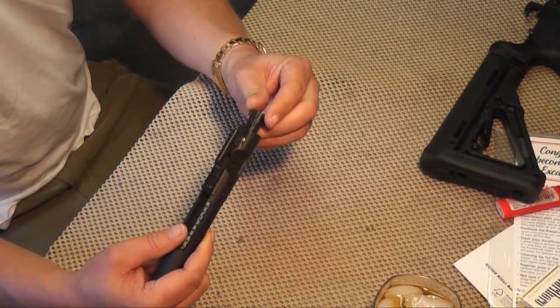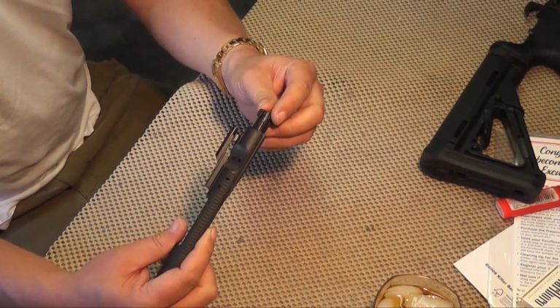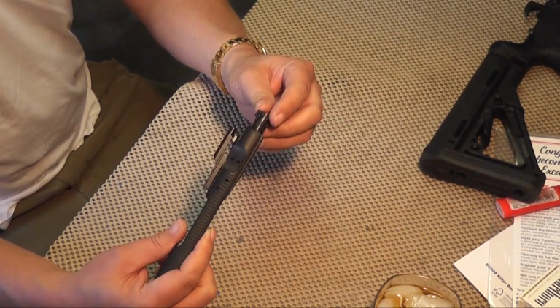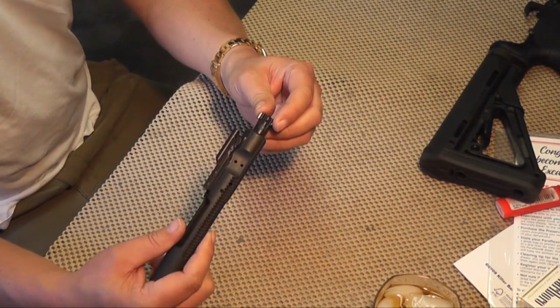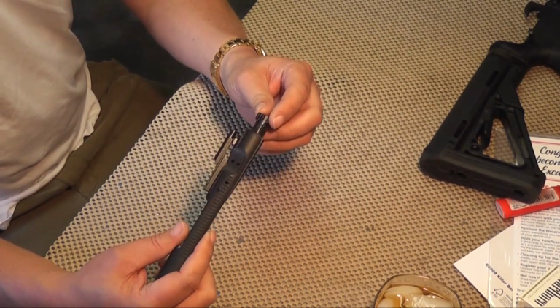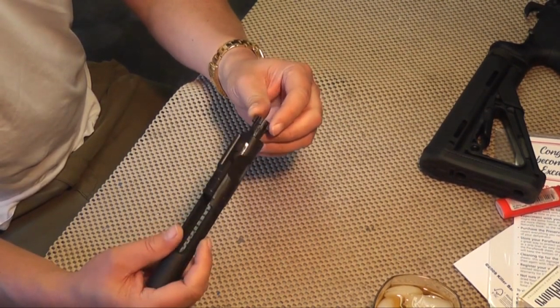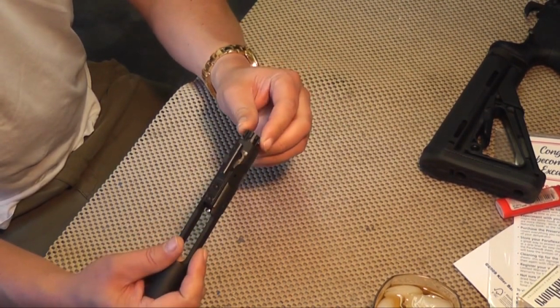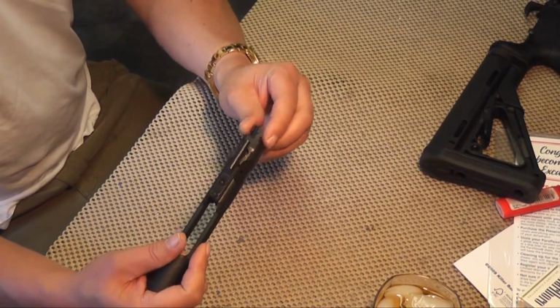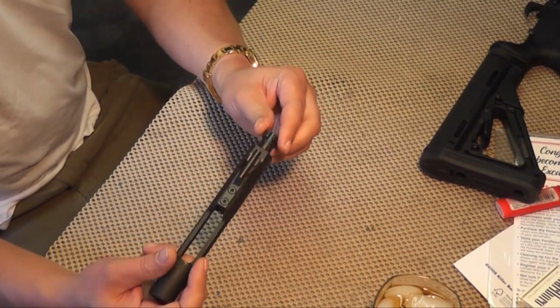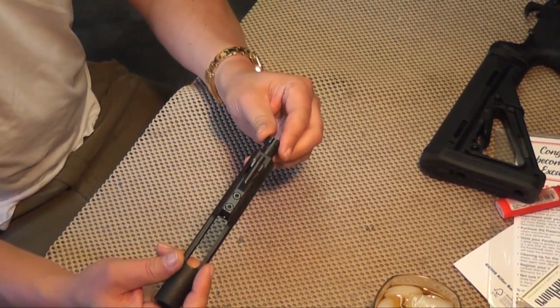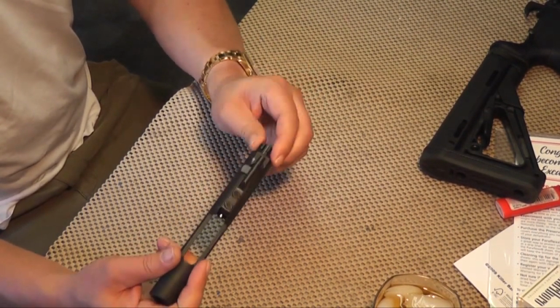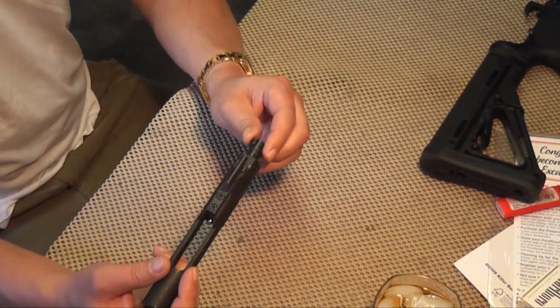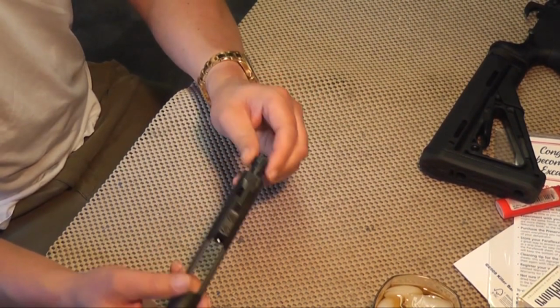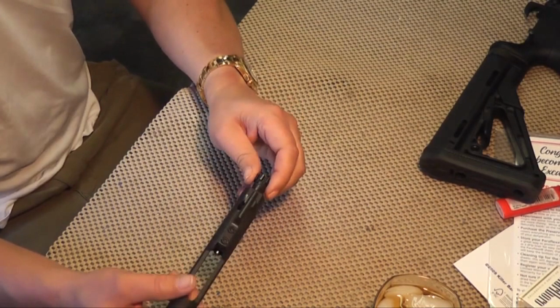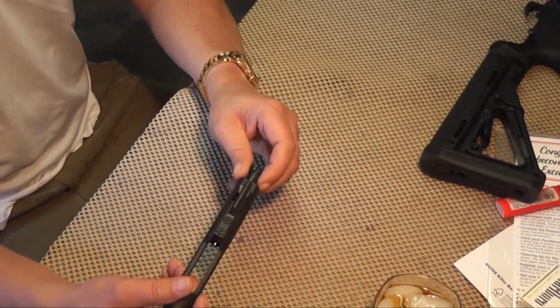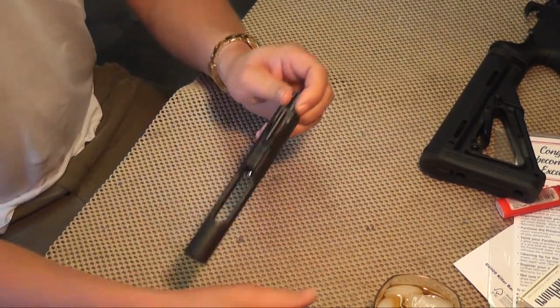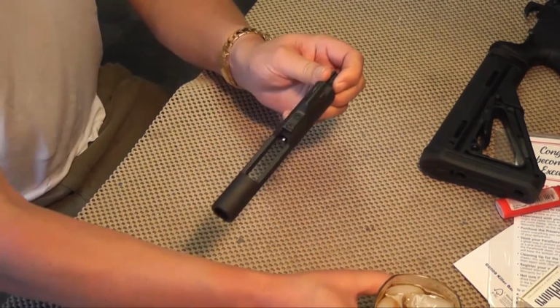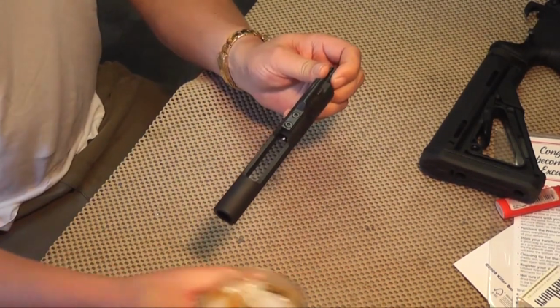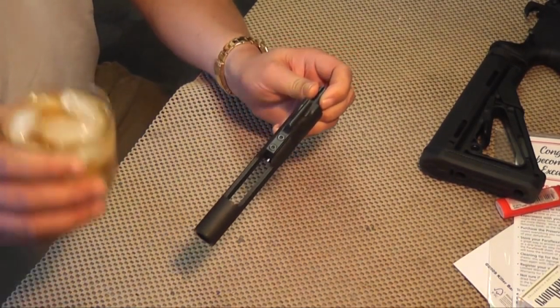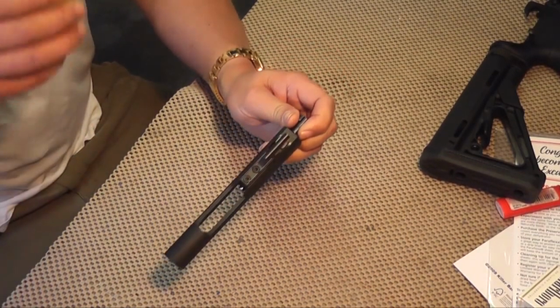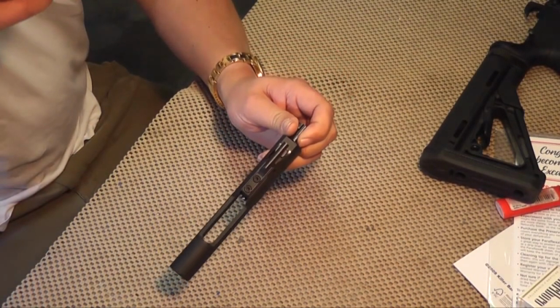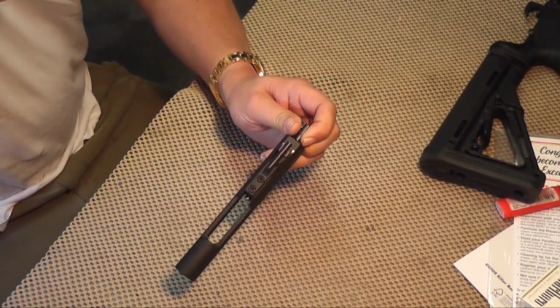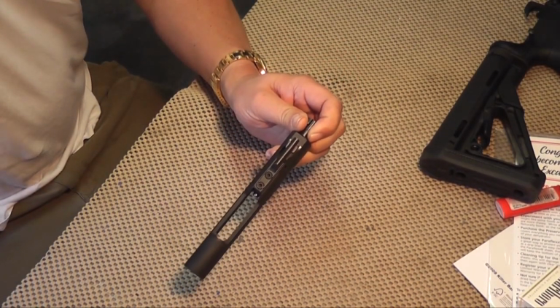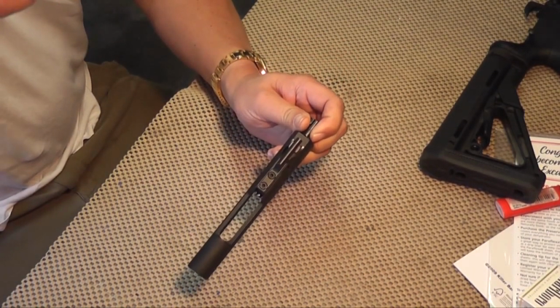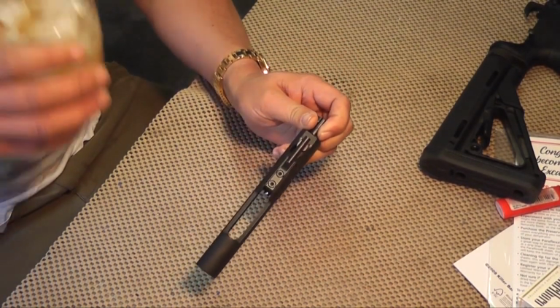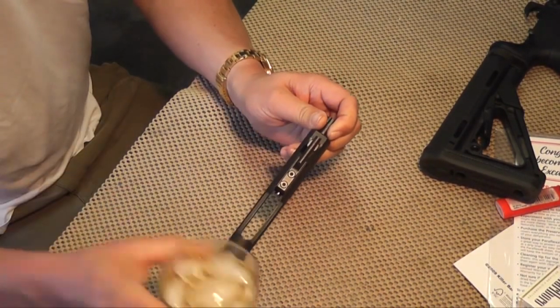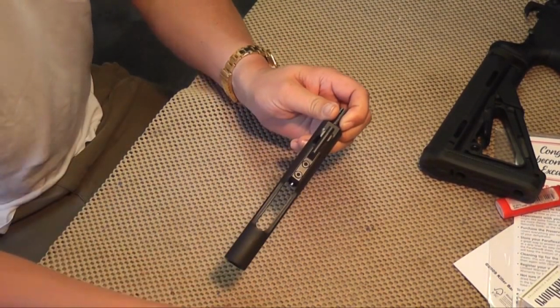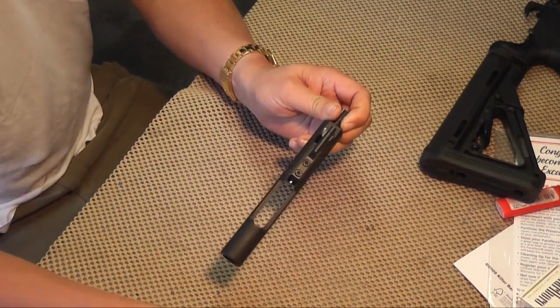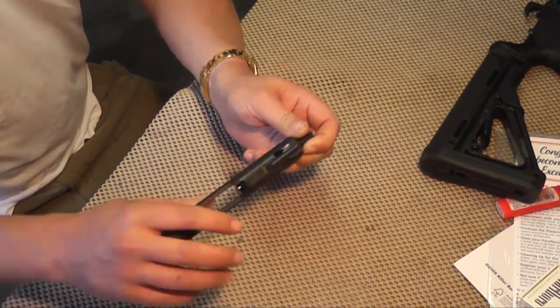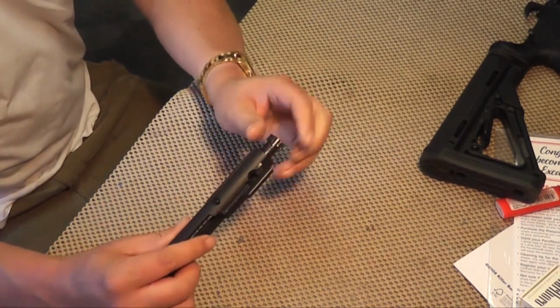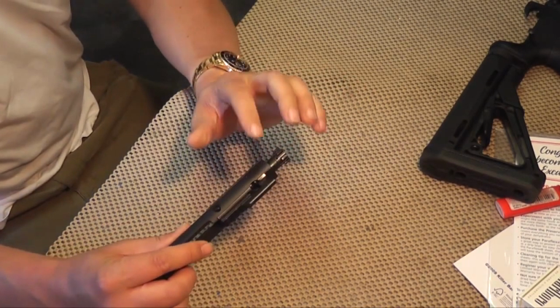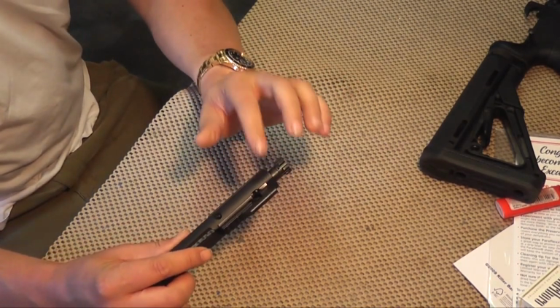You can see that this has absolutely no lubricant on it whatsoever. The bolt is completely dry. It's bad — you need to get that lubed up.